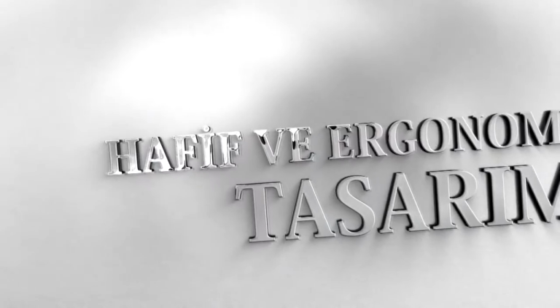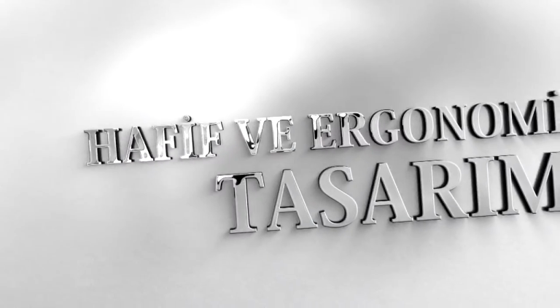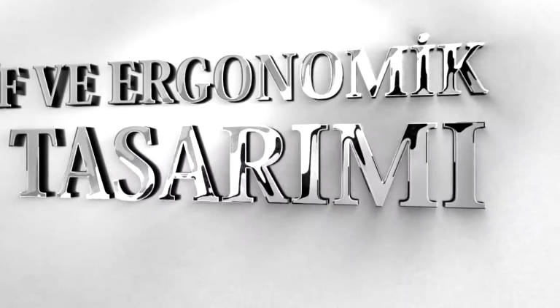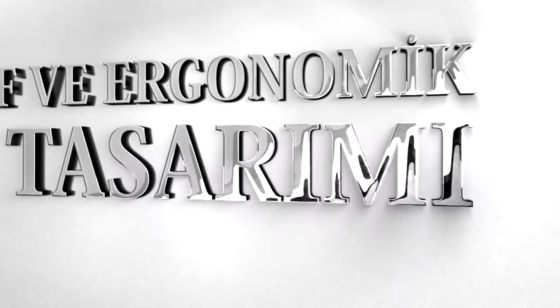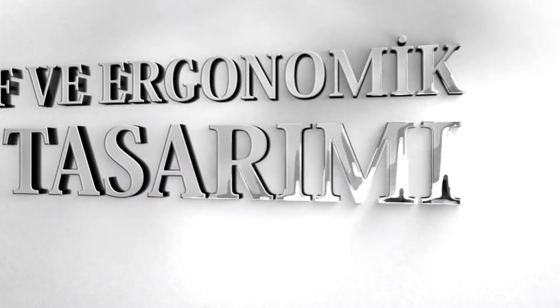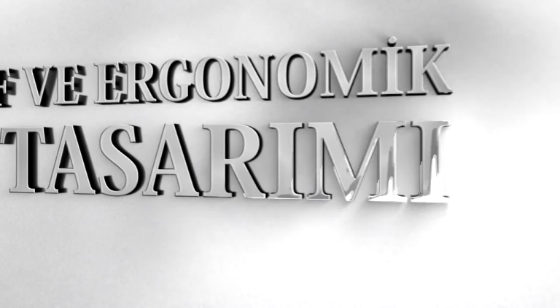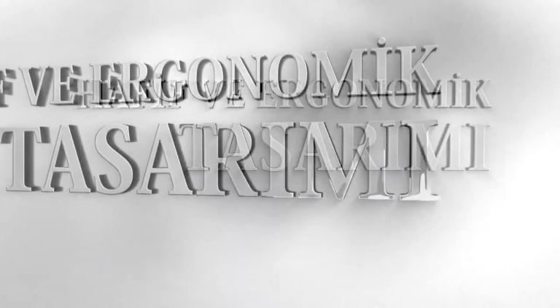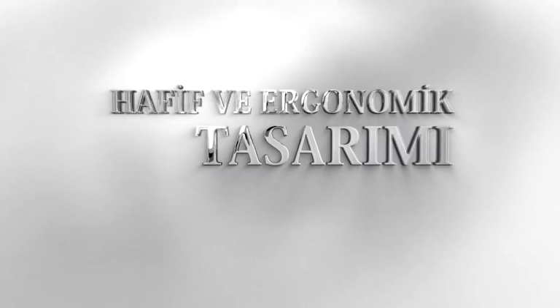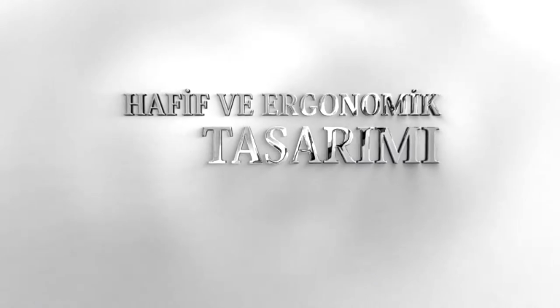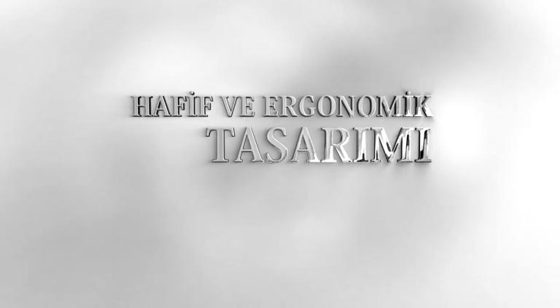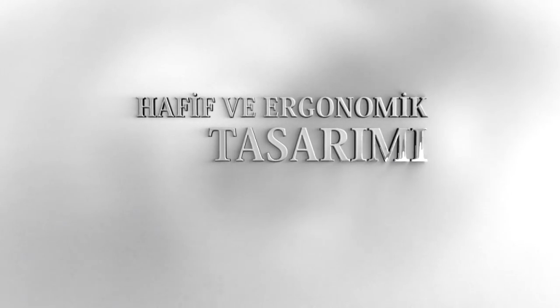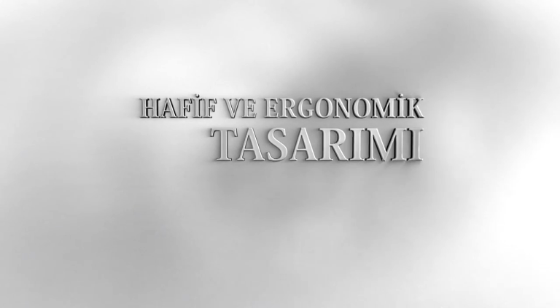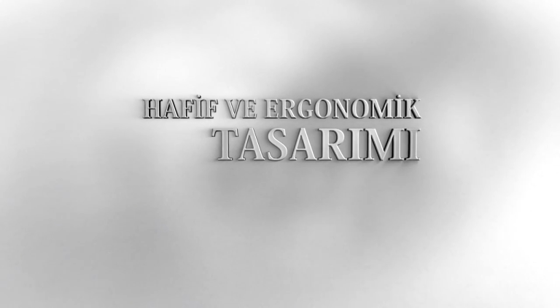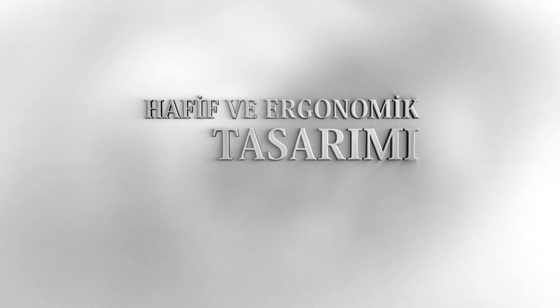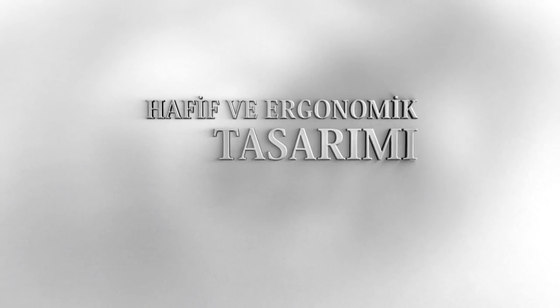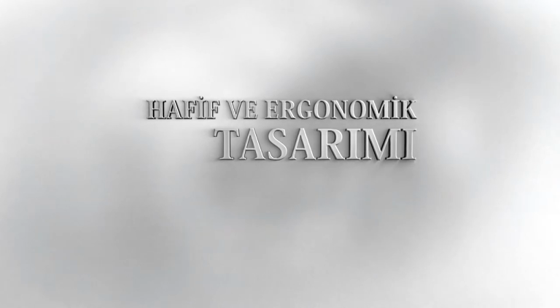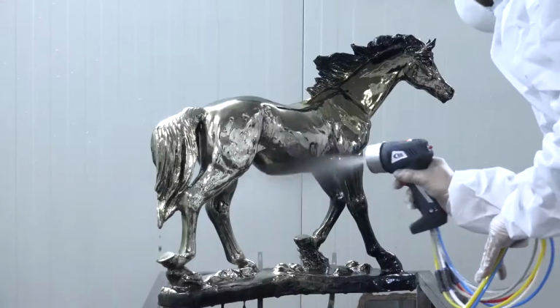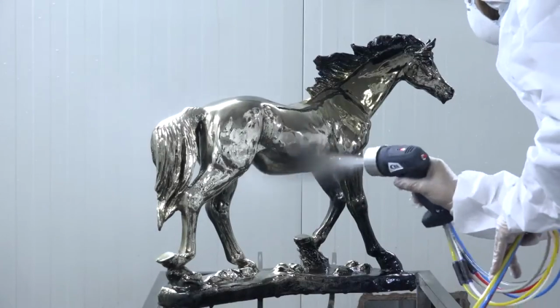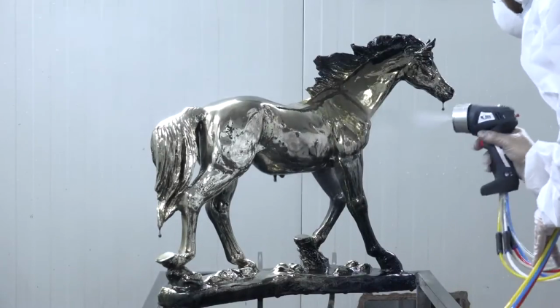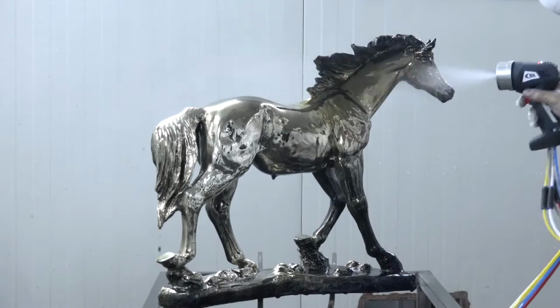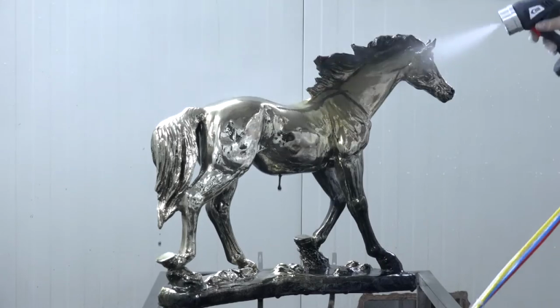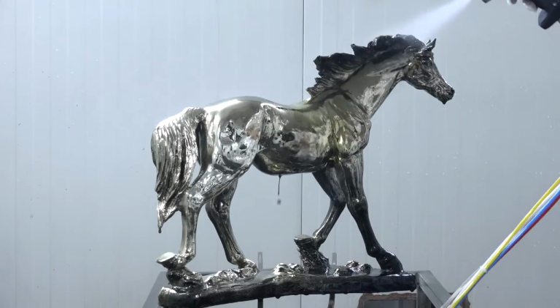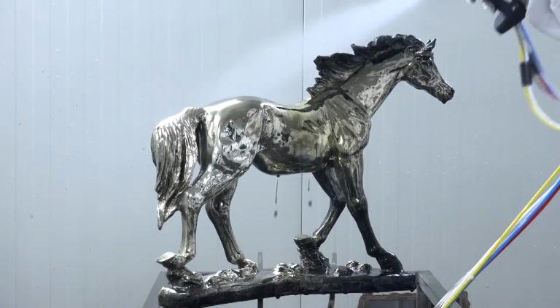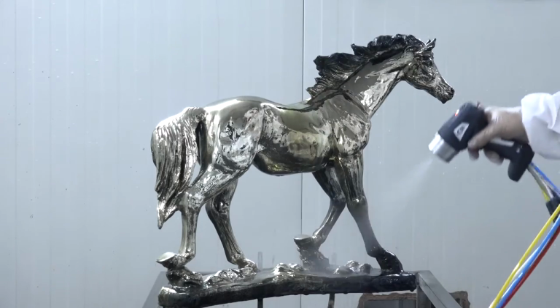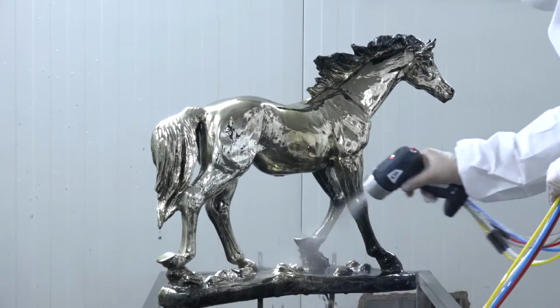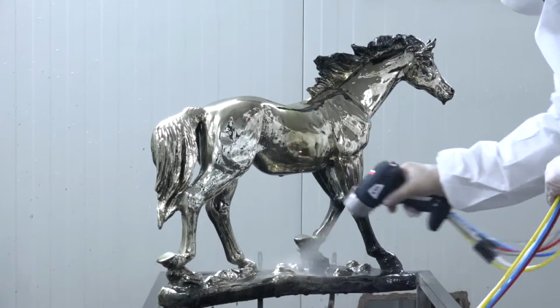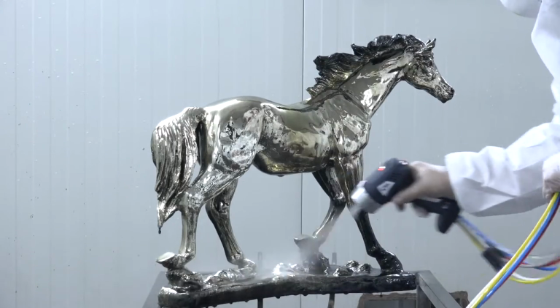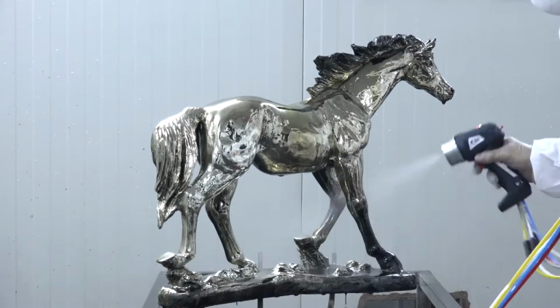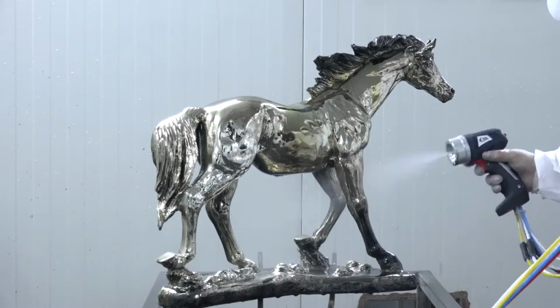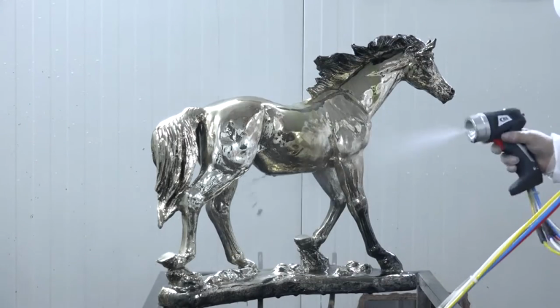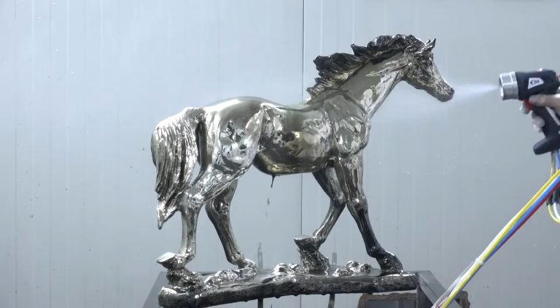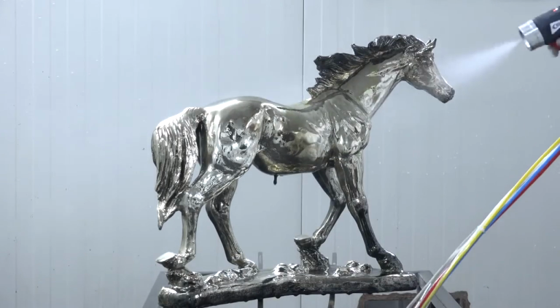Otogun hafif ve ergonomik tasarımıyla kullanıcı dostu olarak üretilmiştir. Otogun iki ayrı parçadan oluşur: elektronik kontrol ünitesi ve pistol. (Otogun is manufactured as user-friendly with its lightweight and ergonomic design. Otogun consists of two separate parts: the electronic control unit and the pistol.)